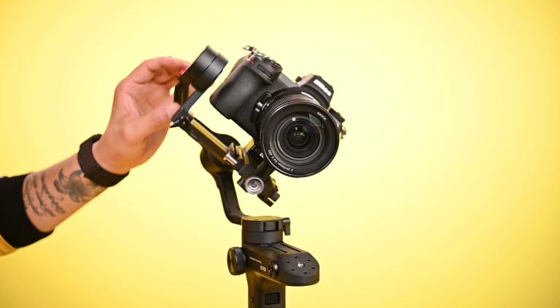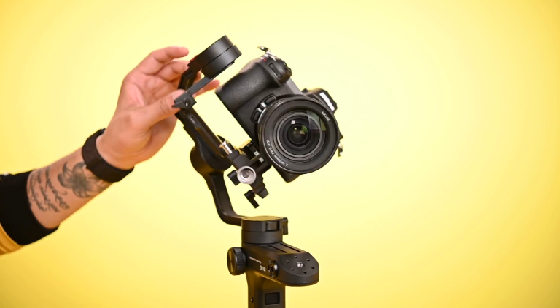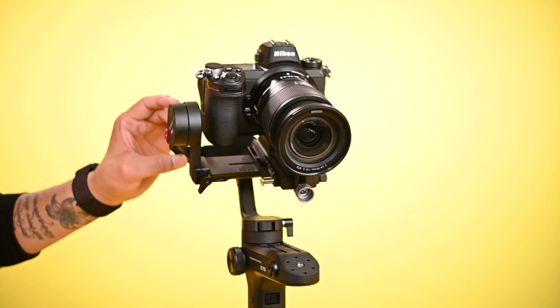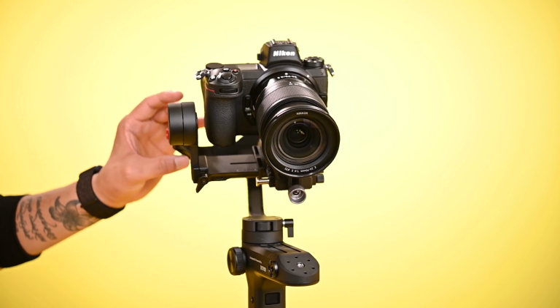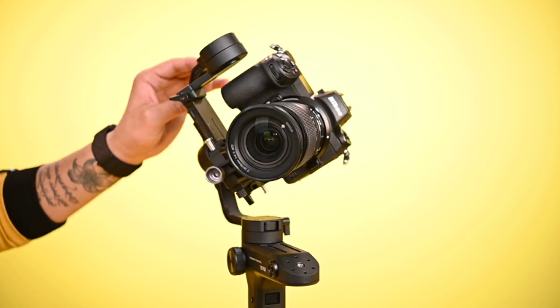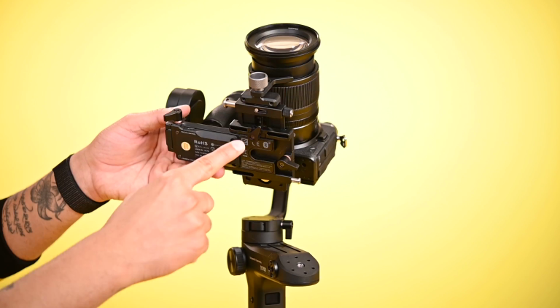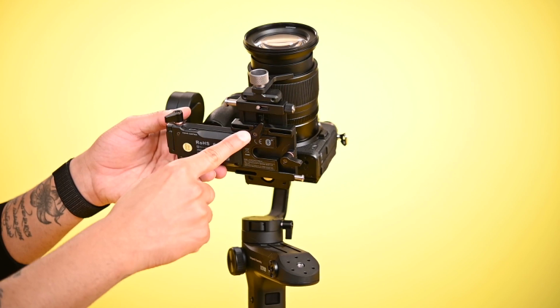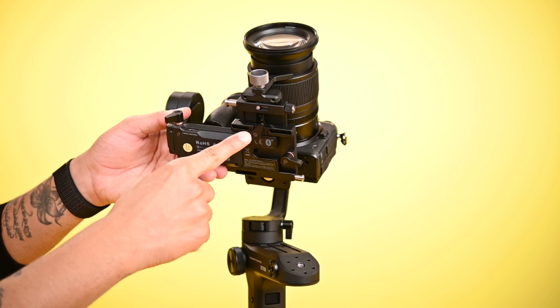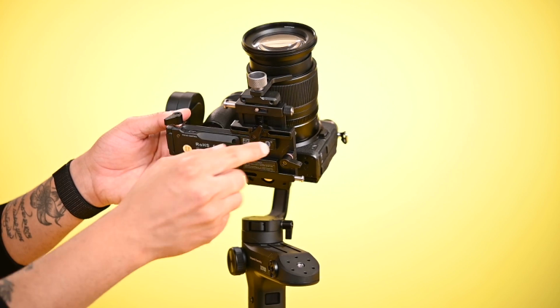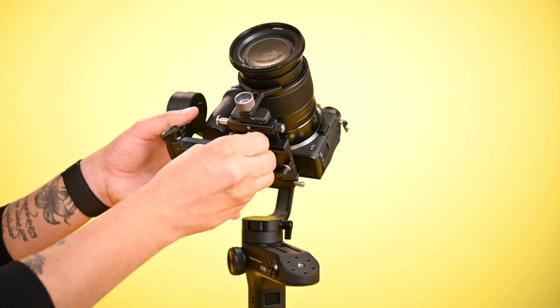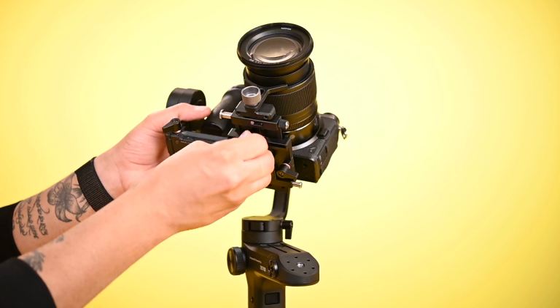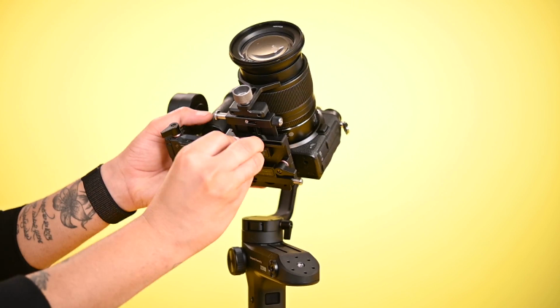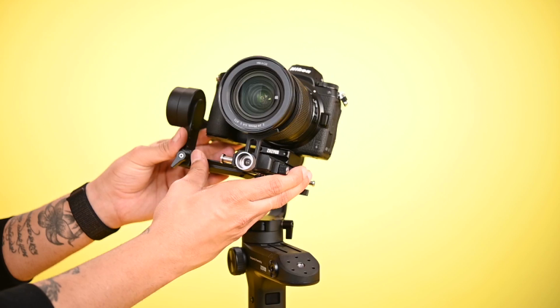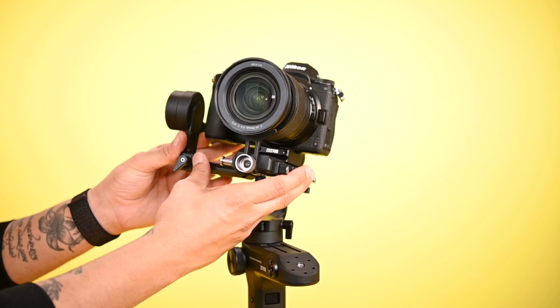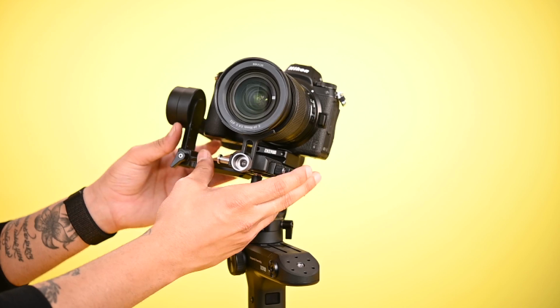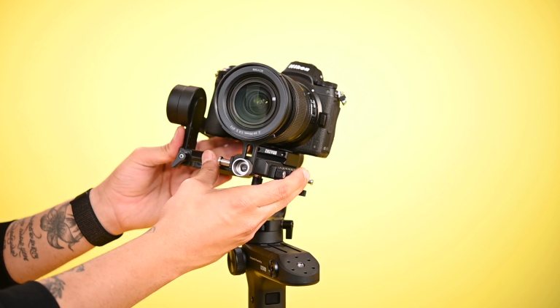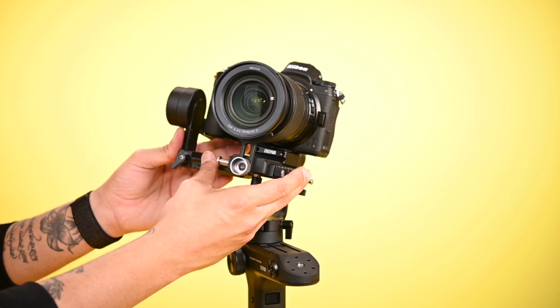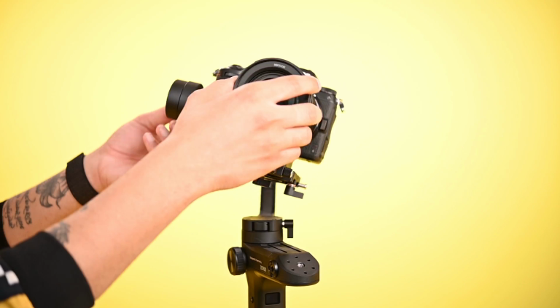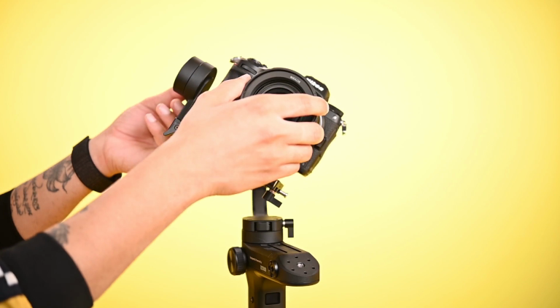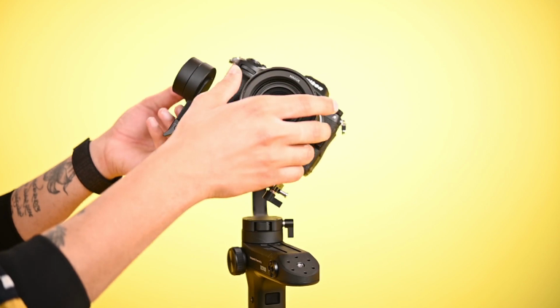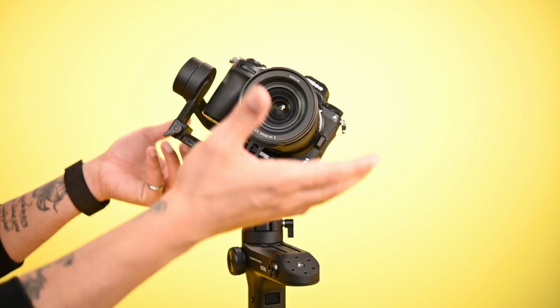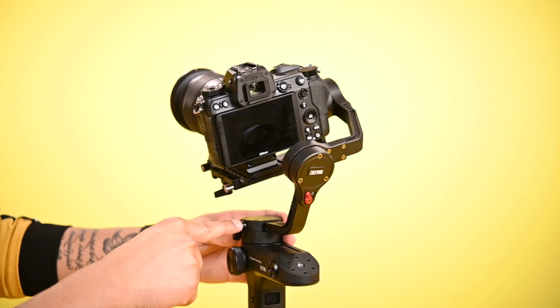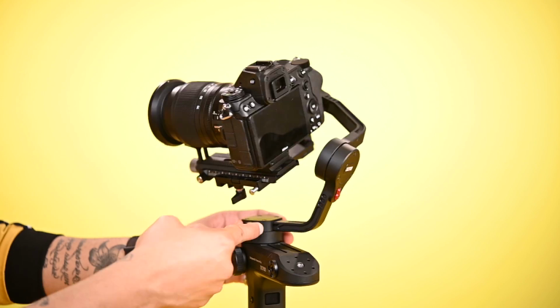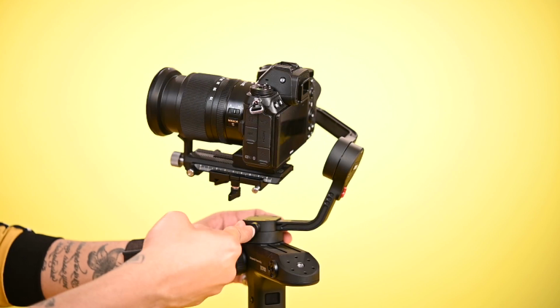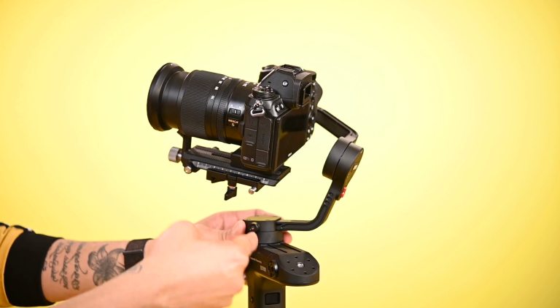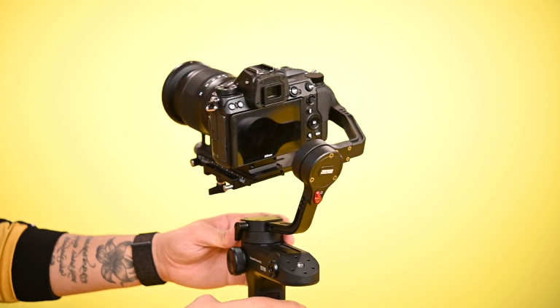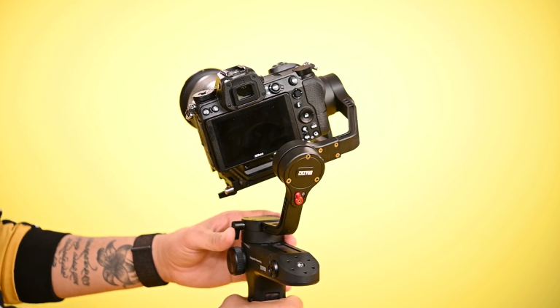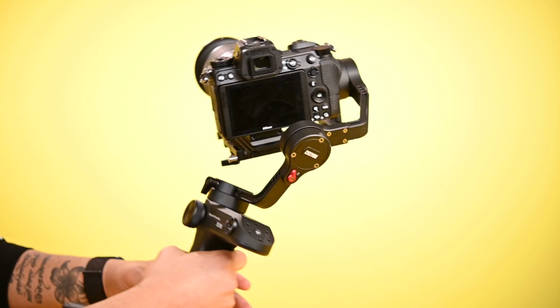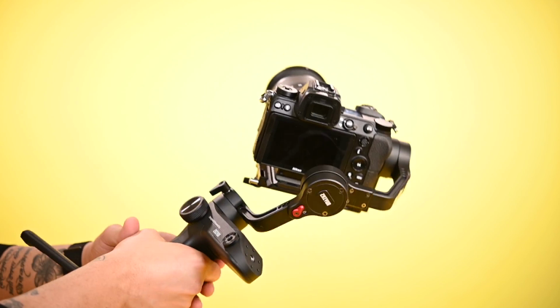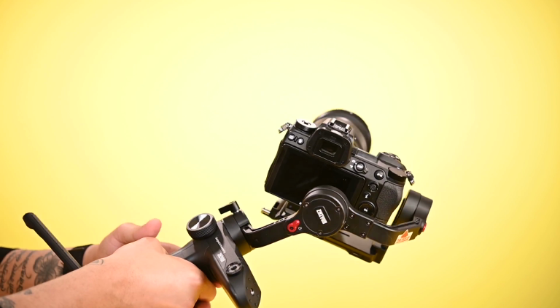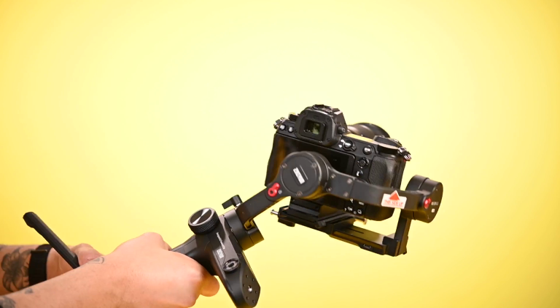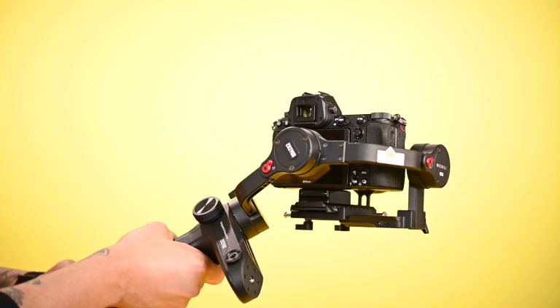Now balance the roll axis. Loosen the bottom screw and move the camera to the center position. Now you have to balance the pan motor perfectly.